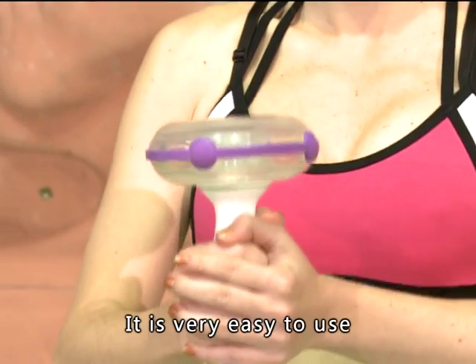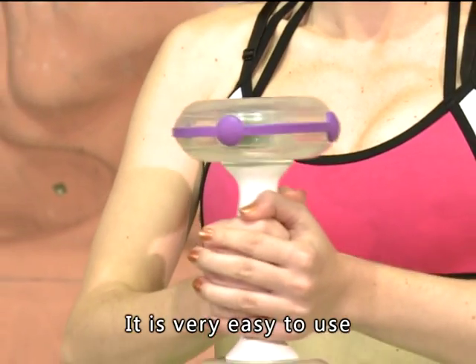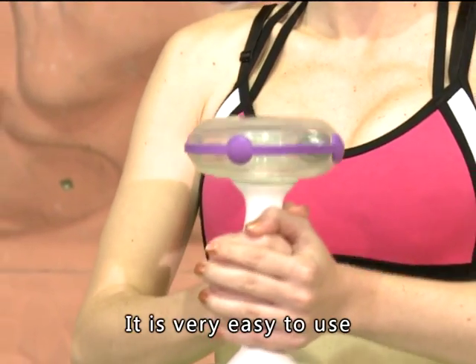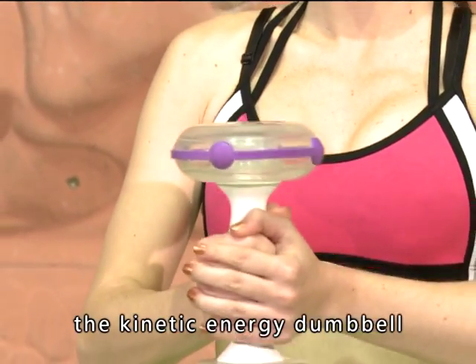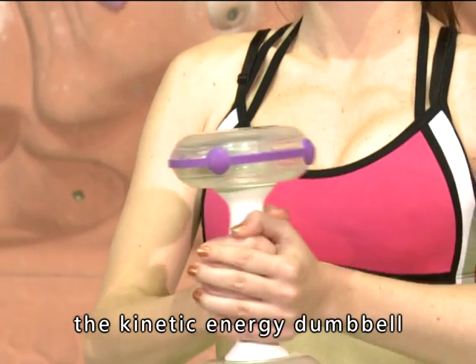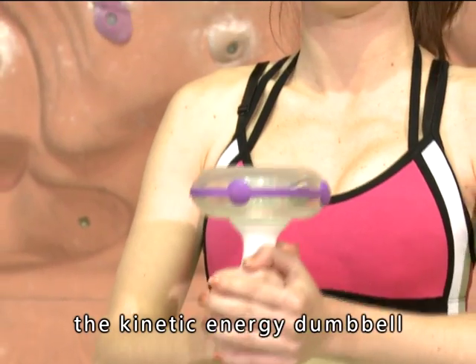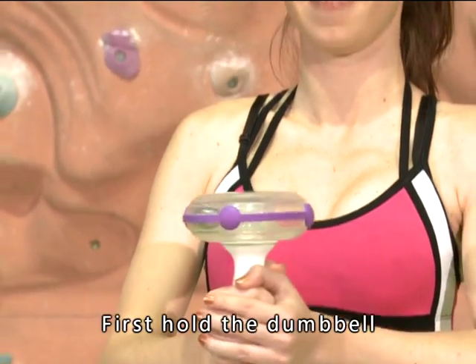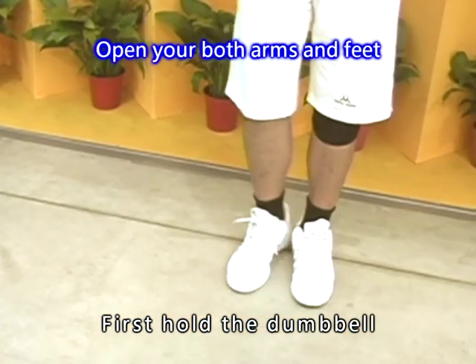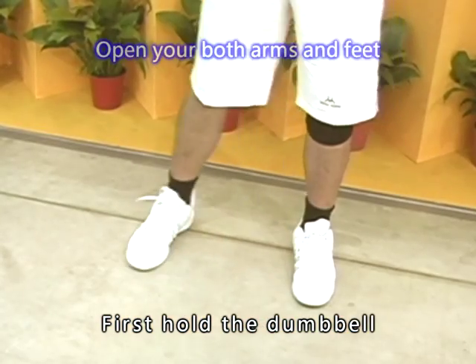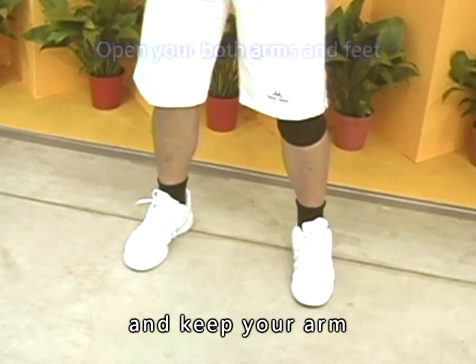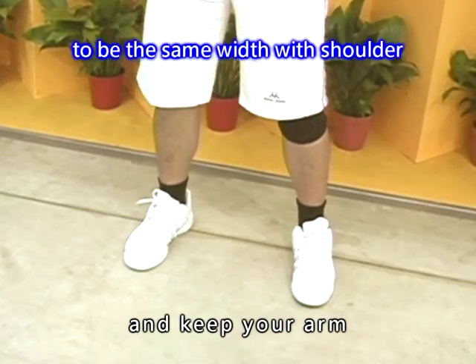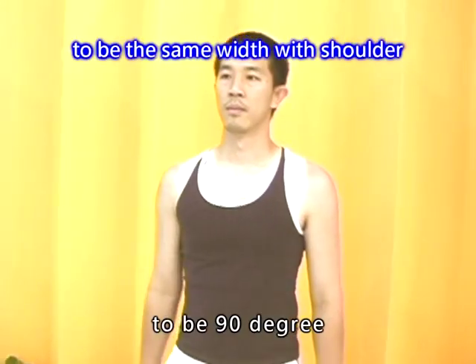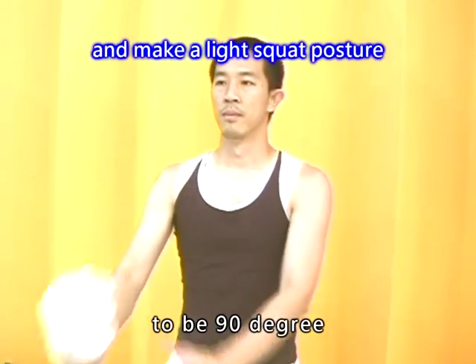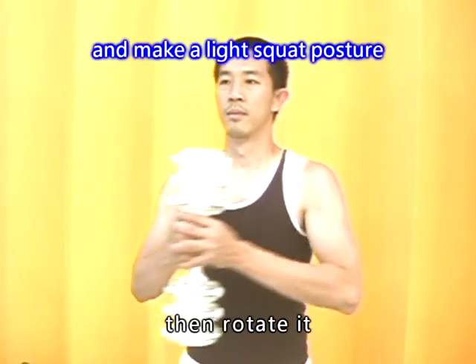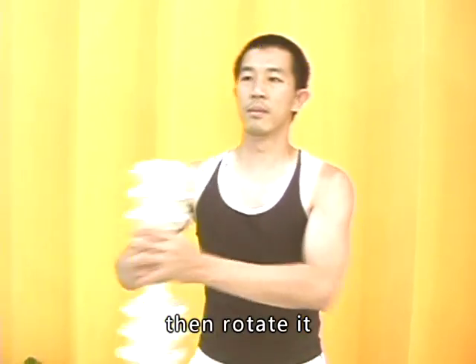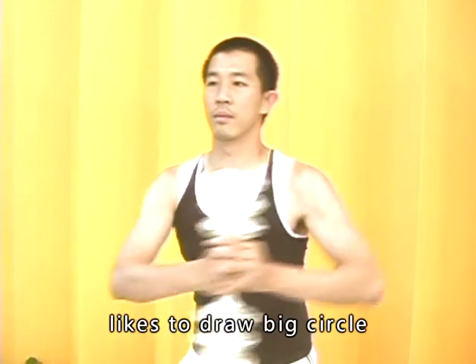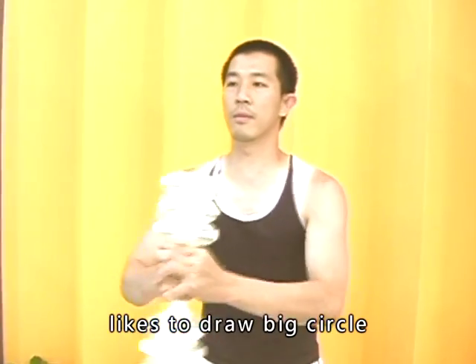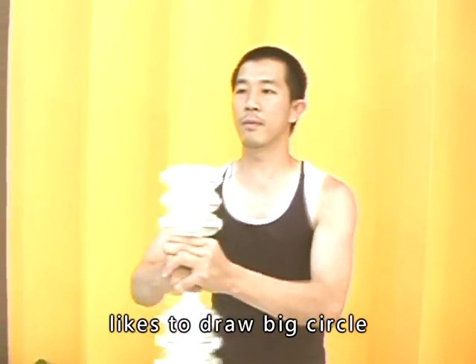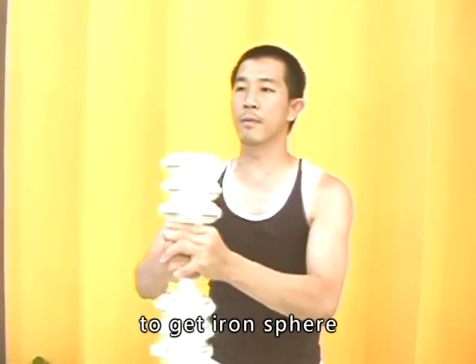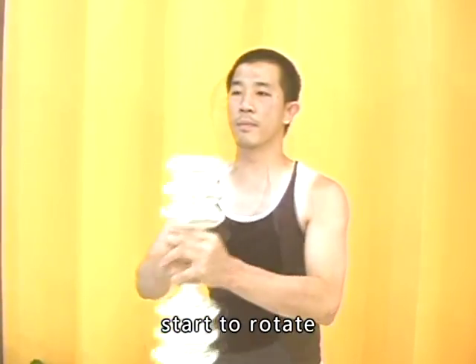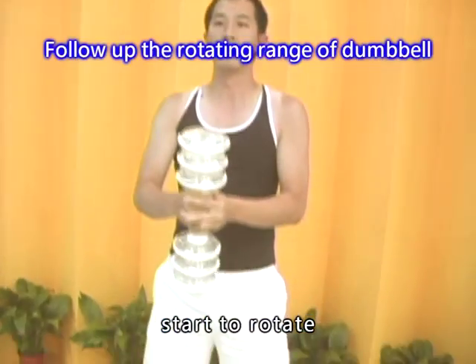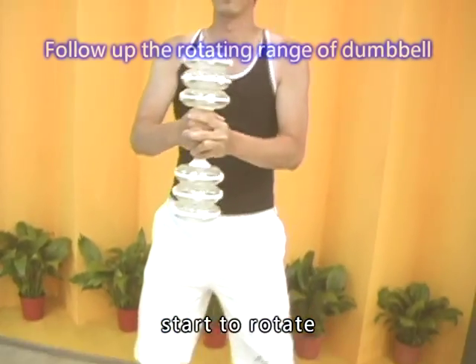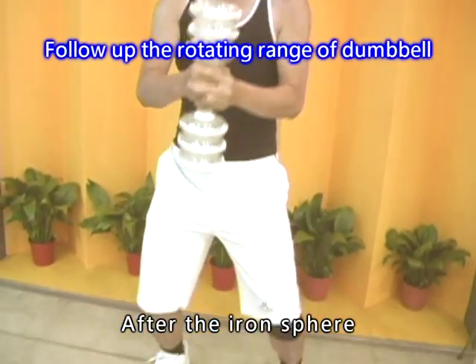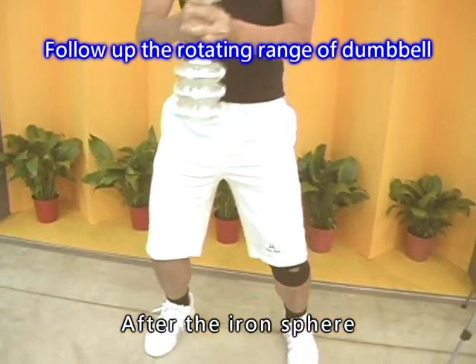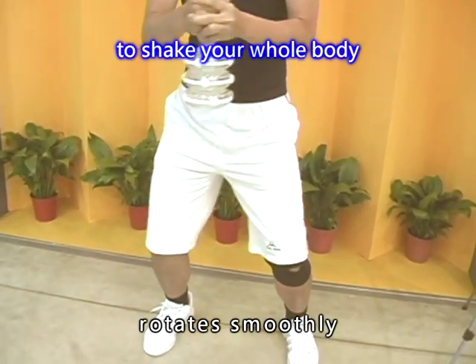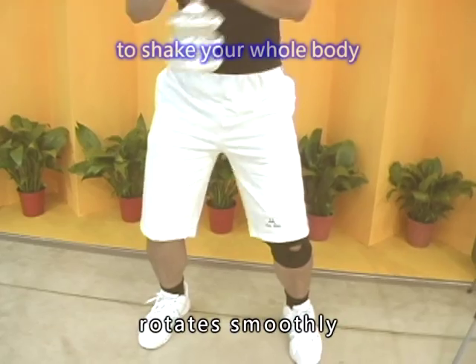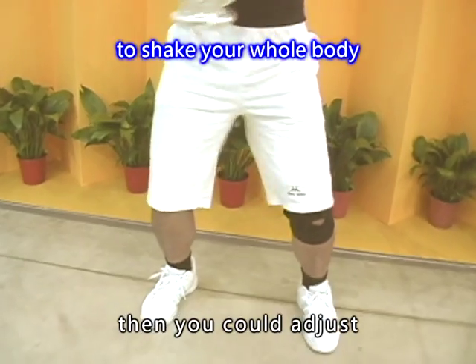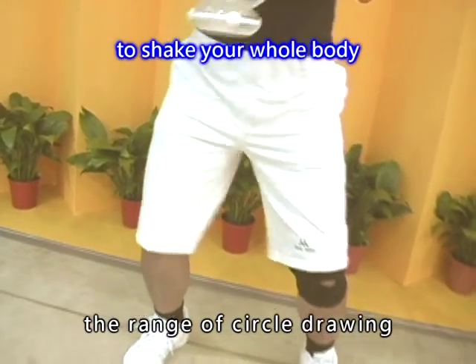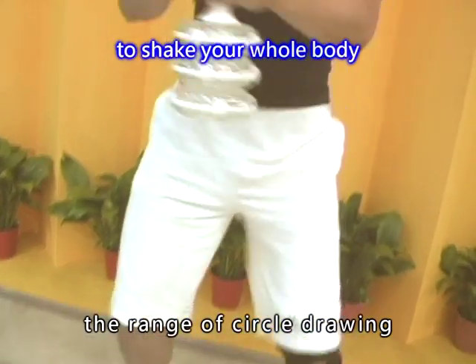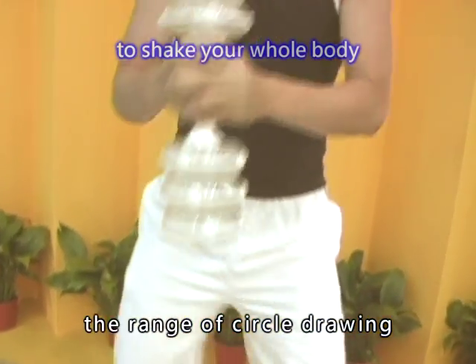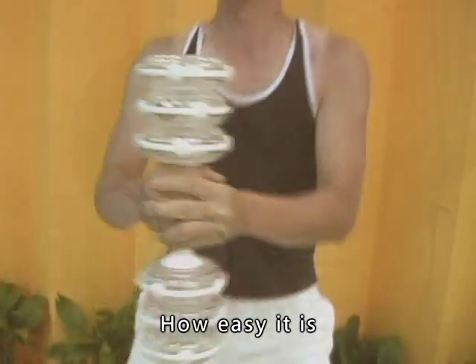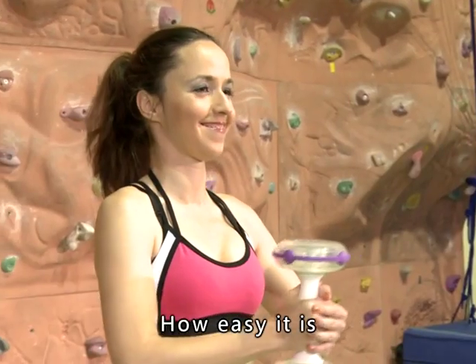It's very easy to use the Kinetic Energy Dumbbell. First, hold the dumbbell and keep your arm at 90 degrees, then rotate it like drawing a big circle to get the iron spheres to start rotating. After the iron spheres rotate smoothly, you can adjust the range of the circle drawing. How easy it is!